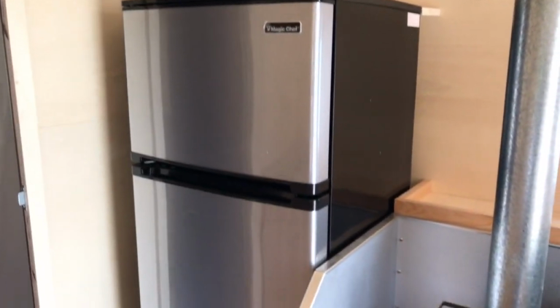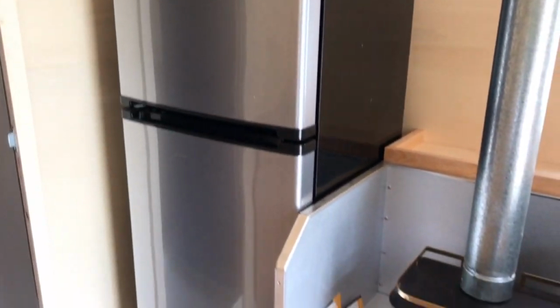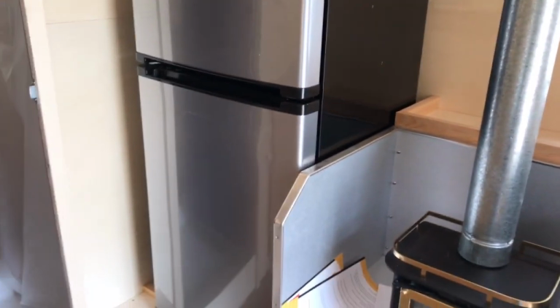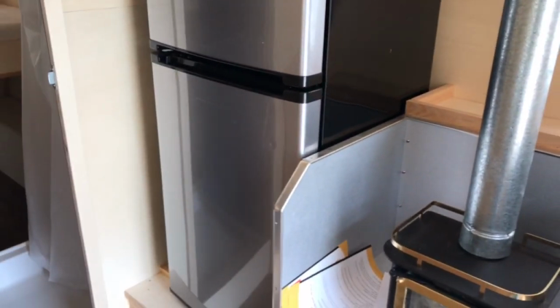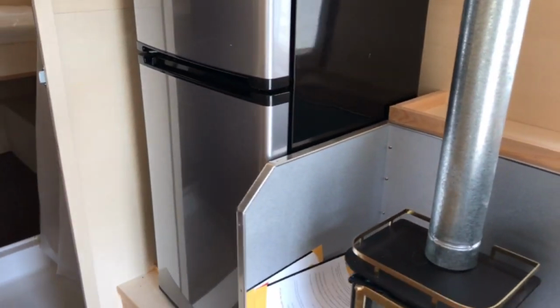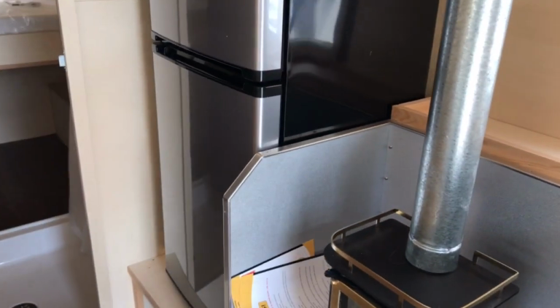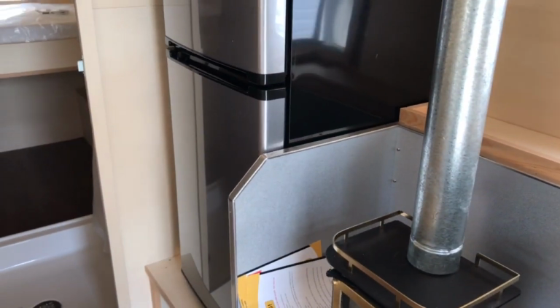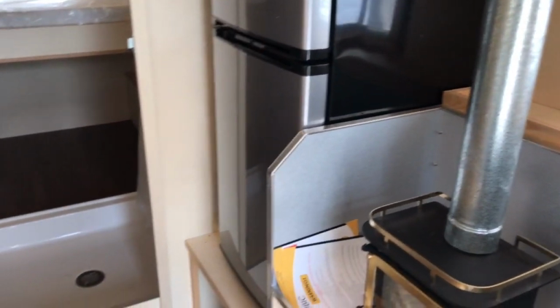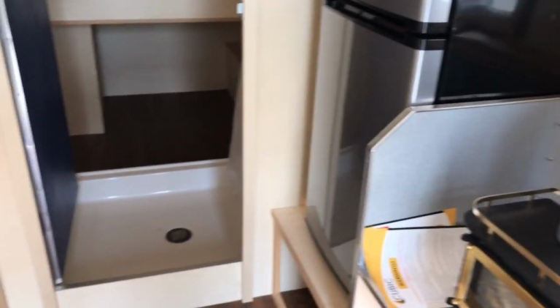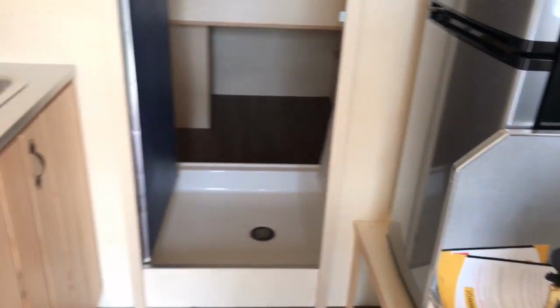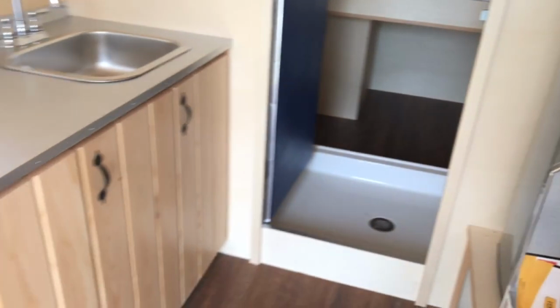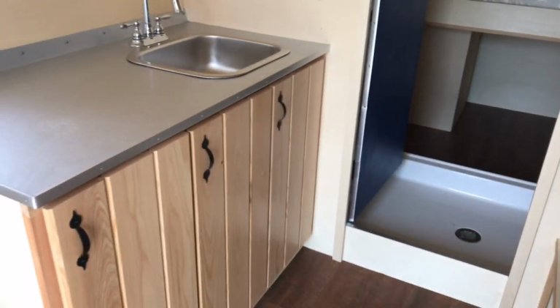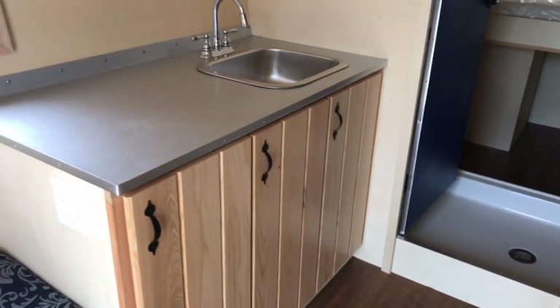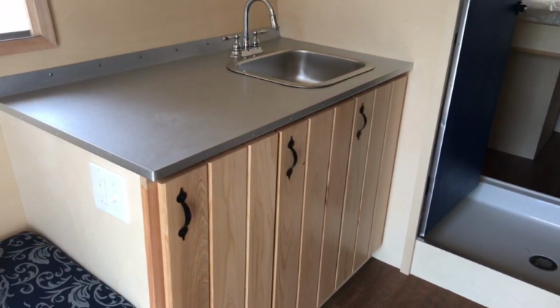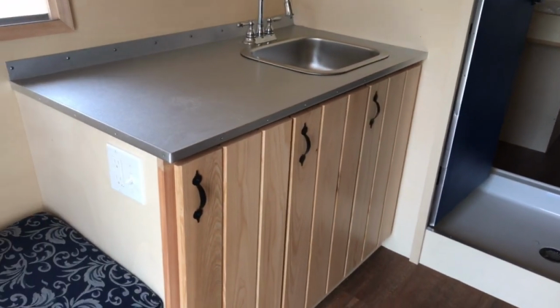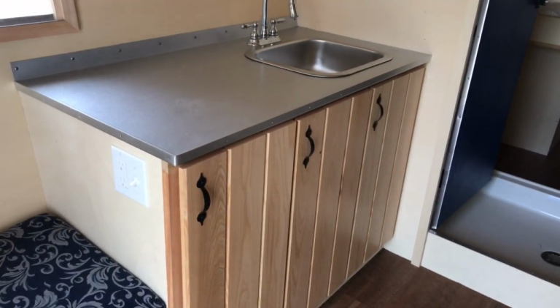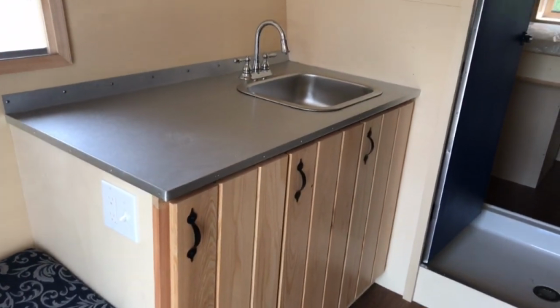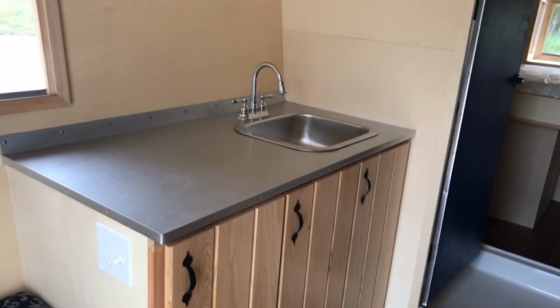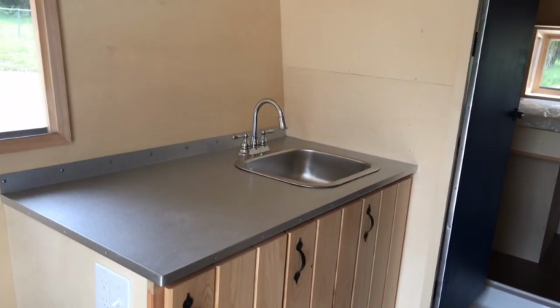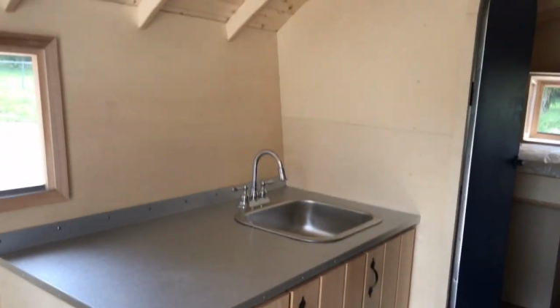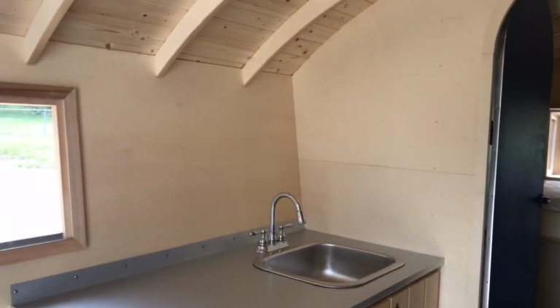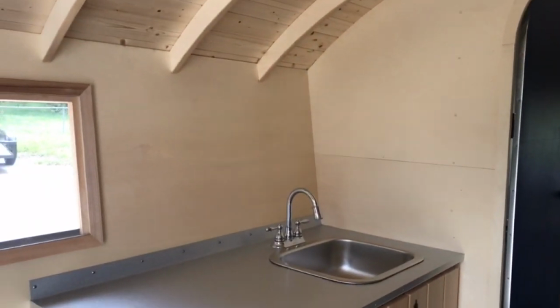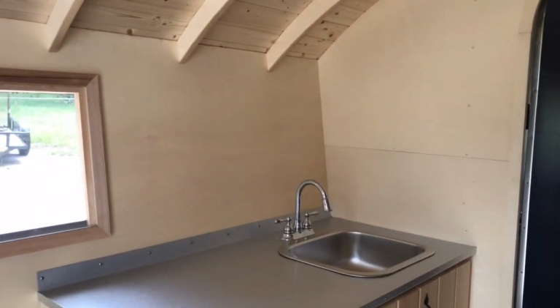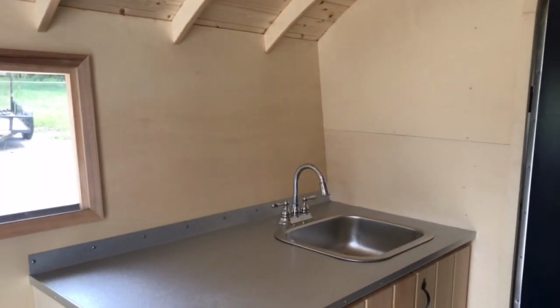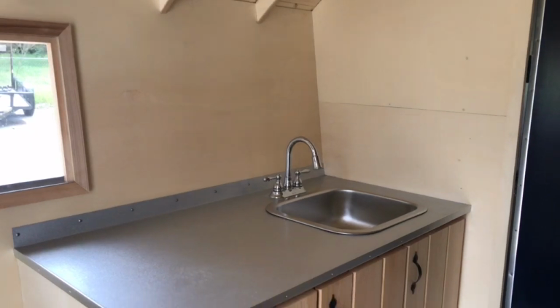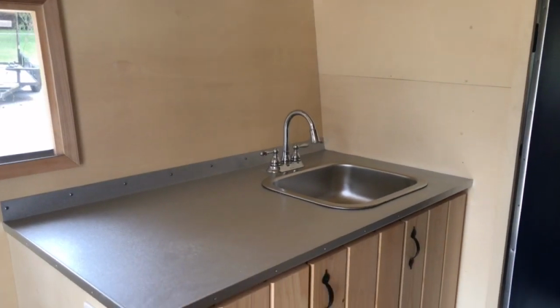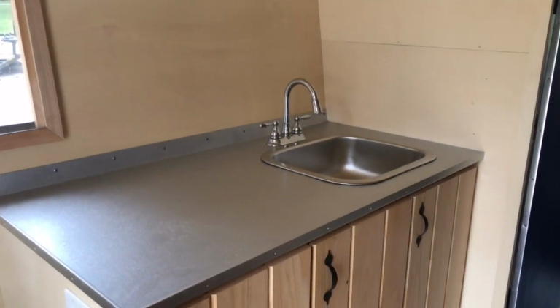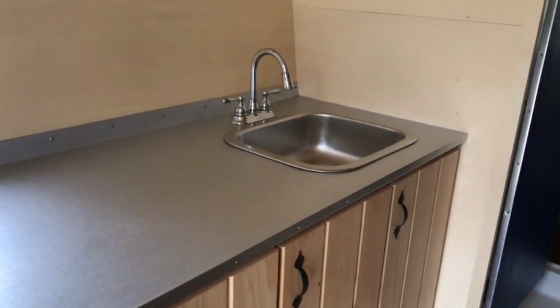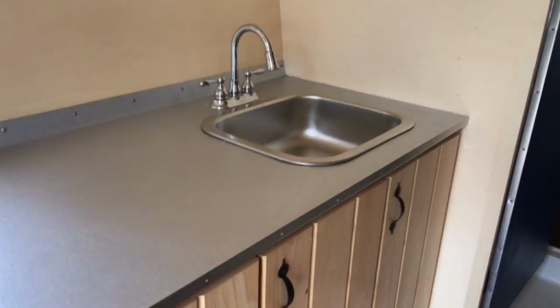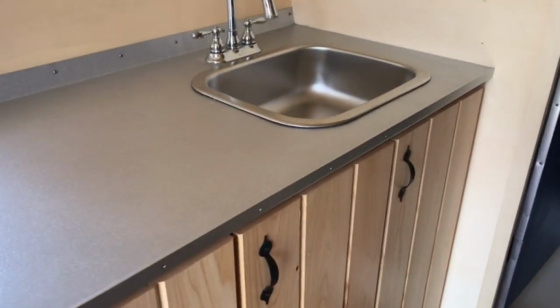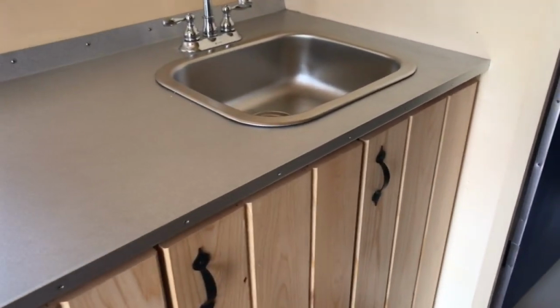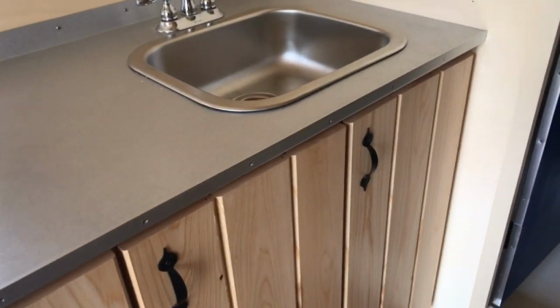Got the next size up fridge - again set up for full-time living. Lots of storage space in the kitchen down below, open wall space up top where he can hang some stuff, and our gallon room countertop.